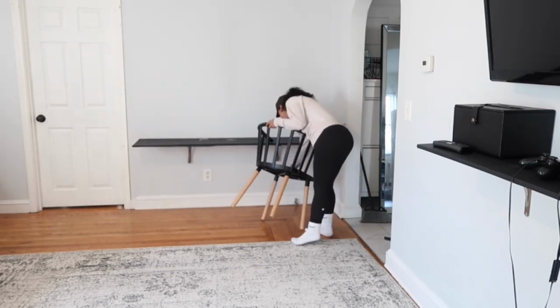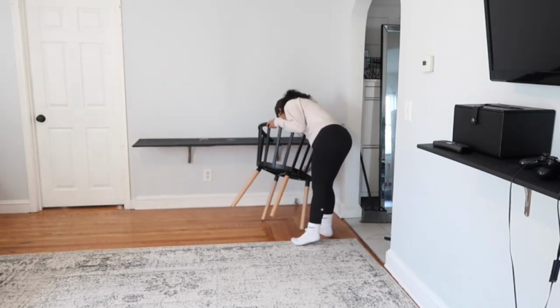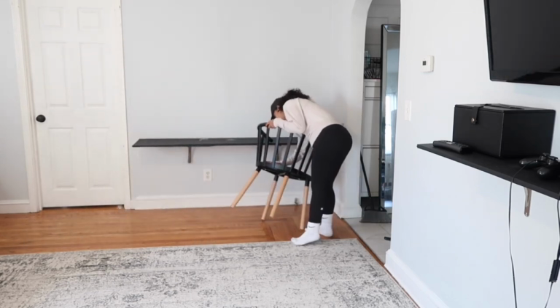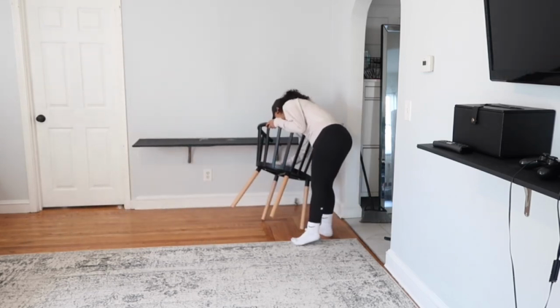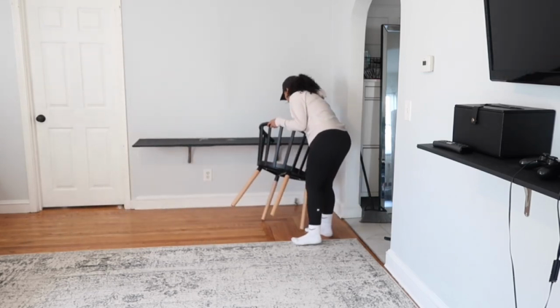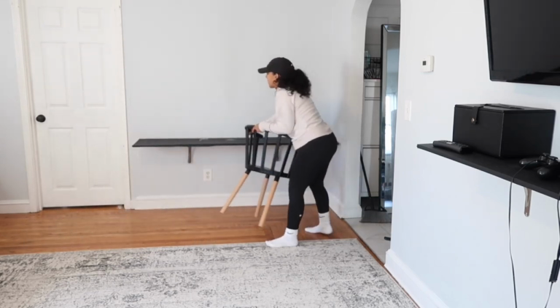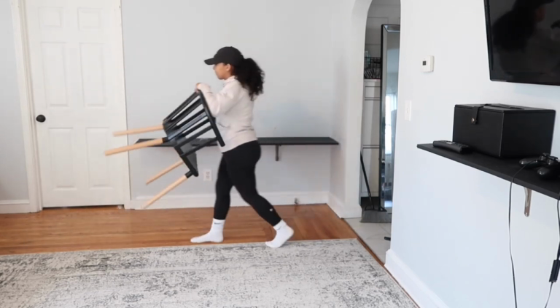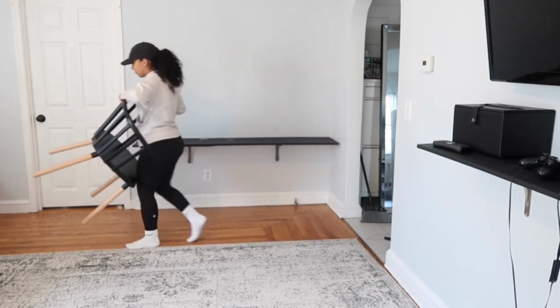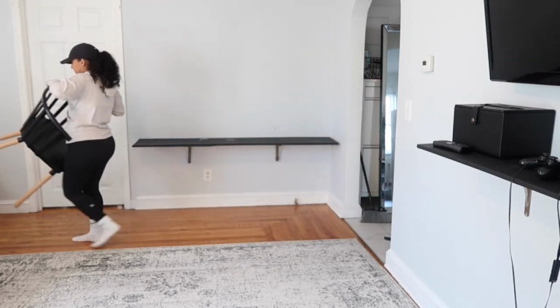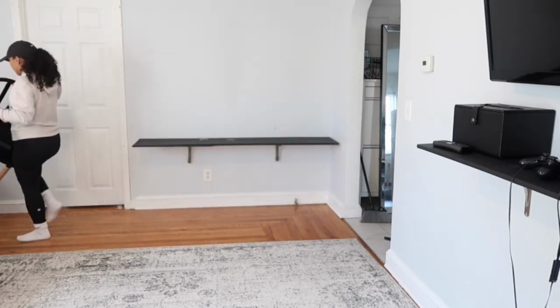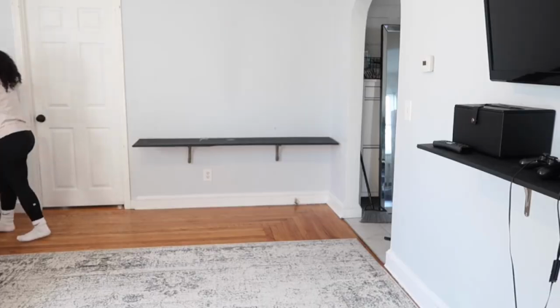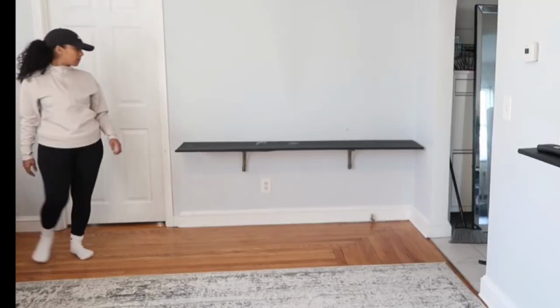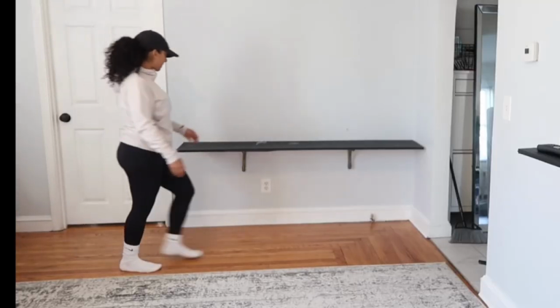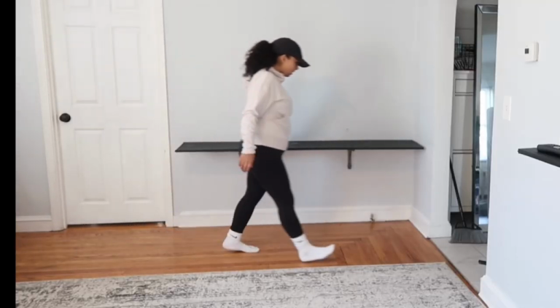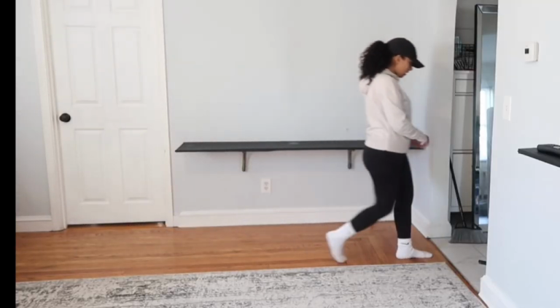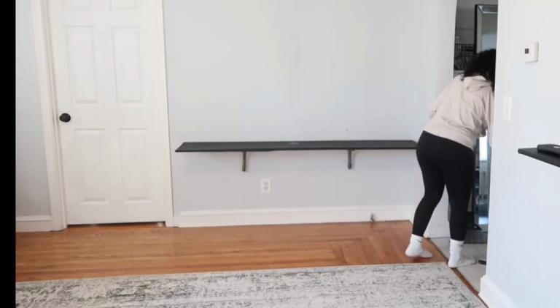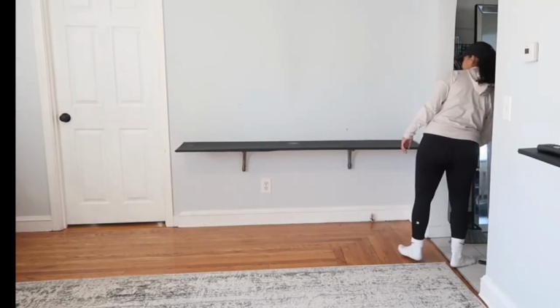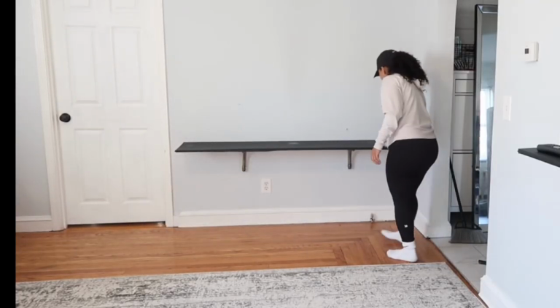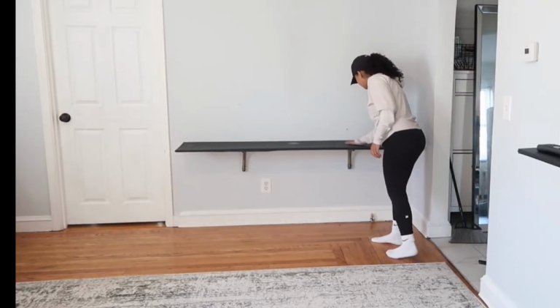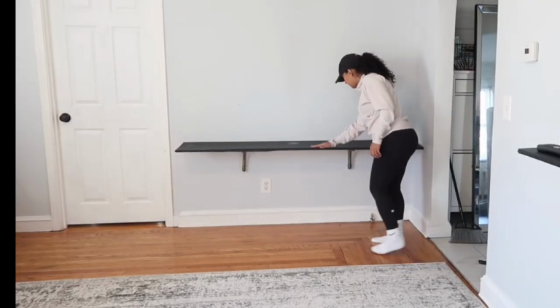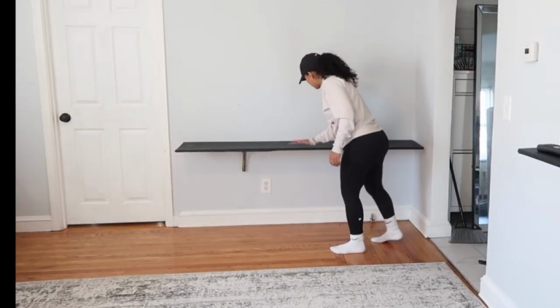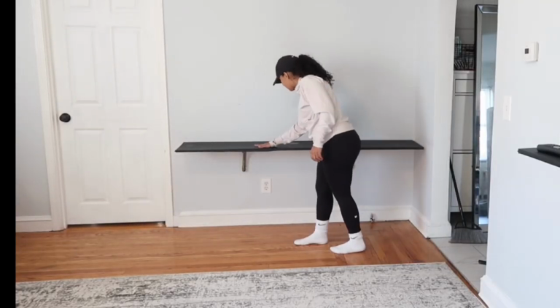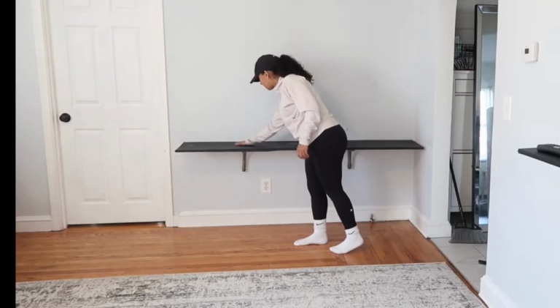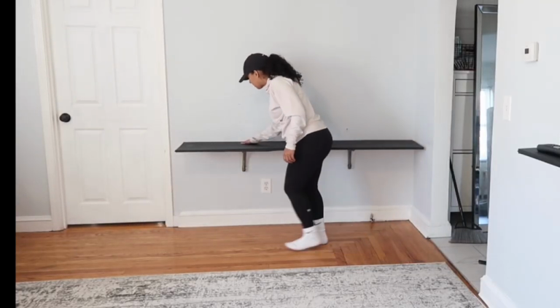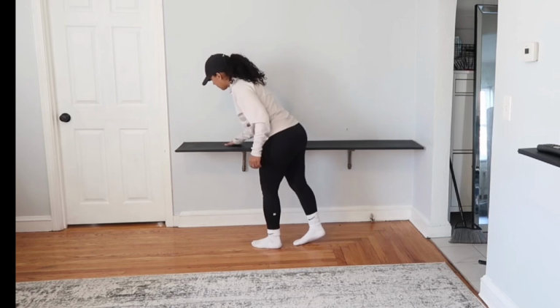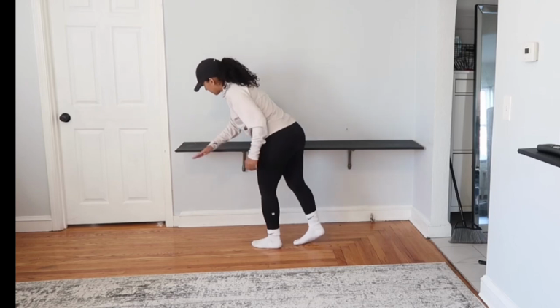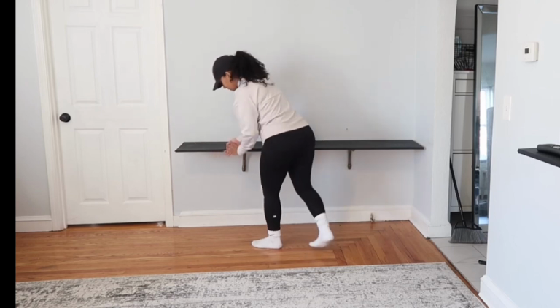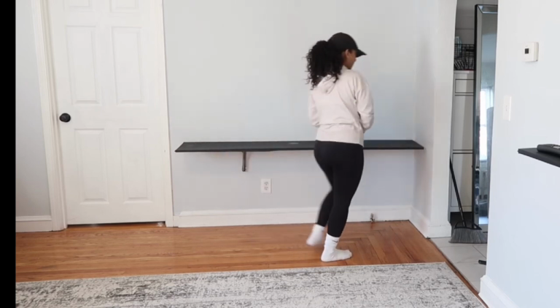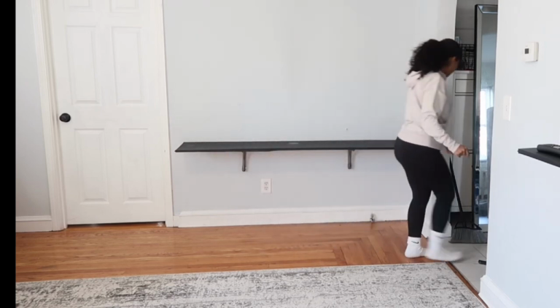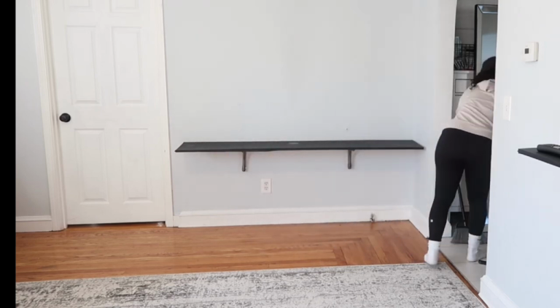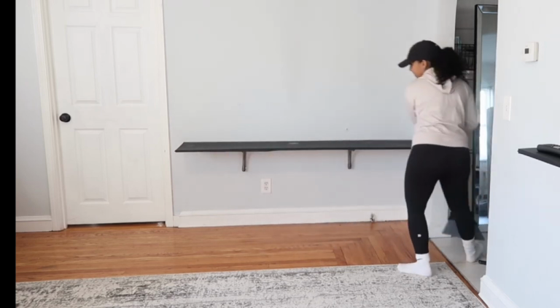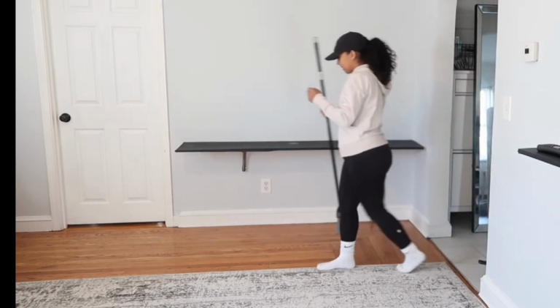If anyone is wondering where I got my chairs, I got them from Target — I'll leave the link down below. I'm actually going to get three more once I move, and I'm also going to get a kitchen table. I already have one in mind from Ikea.